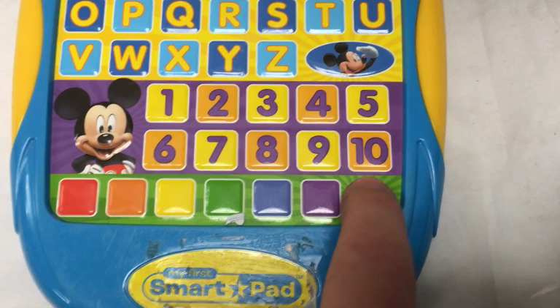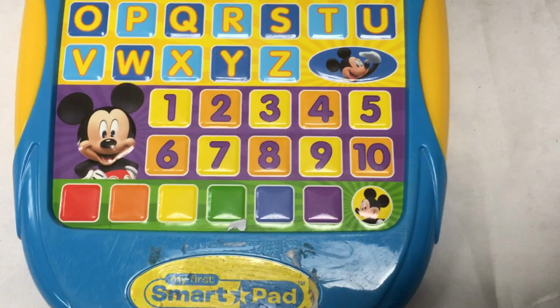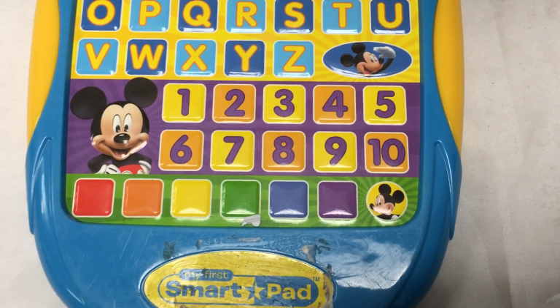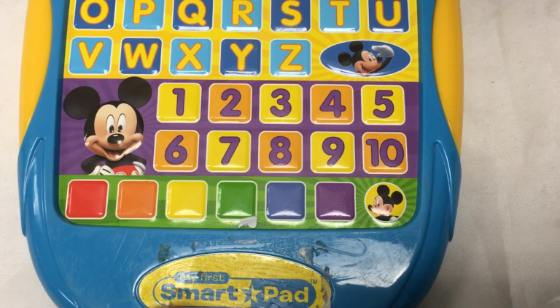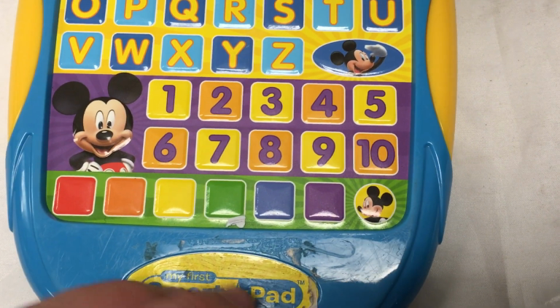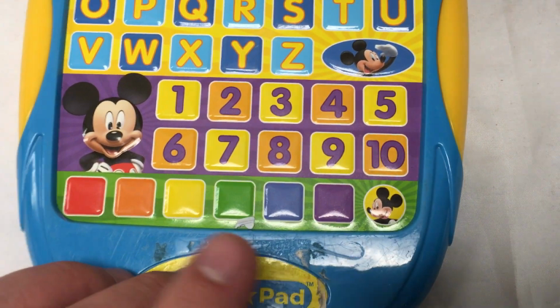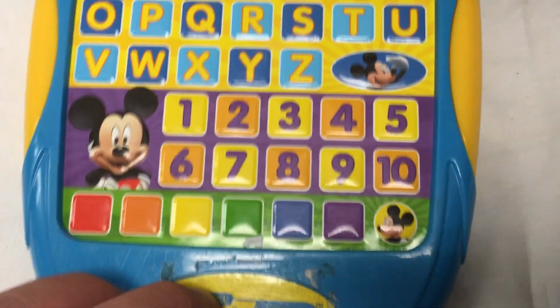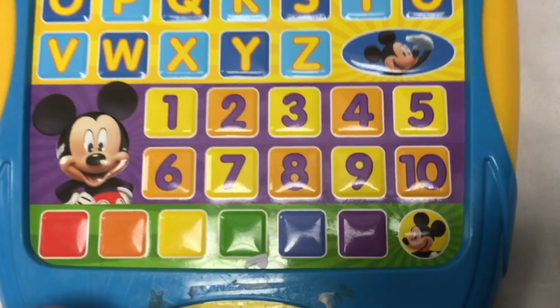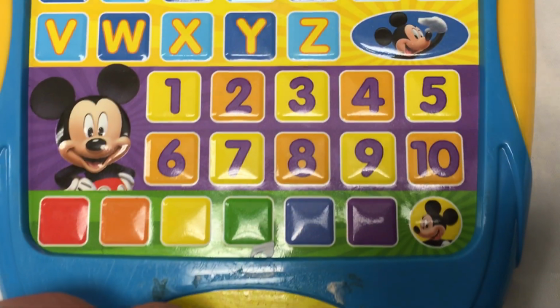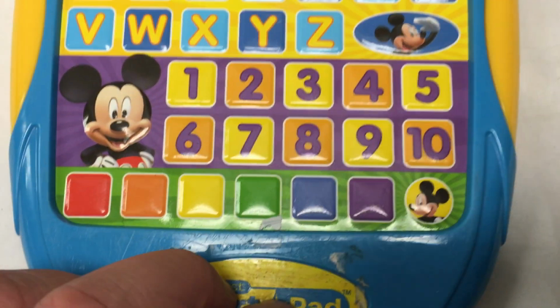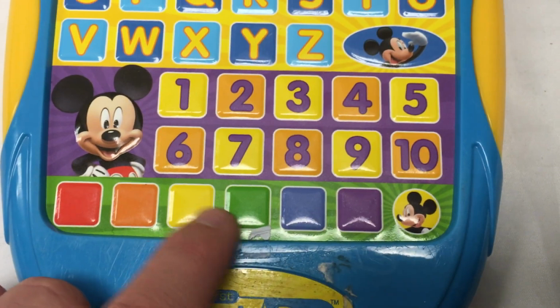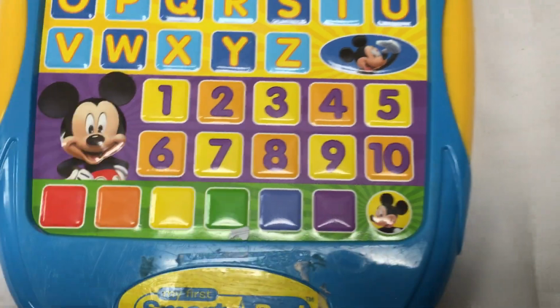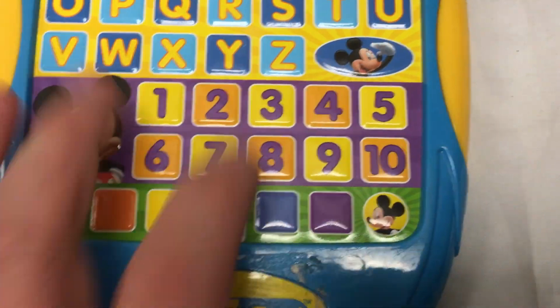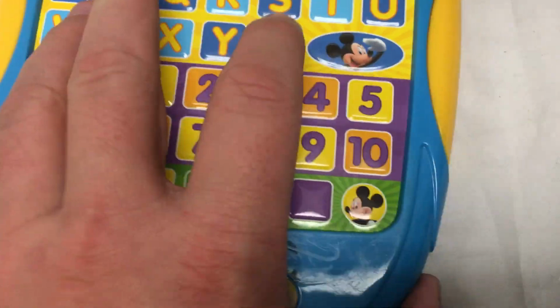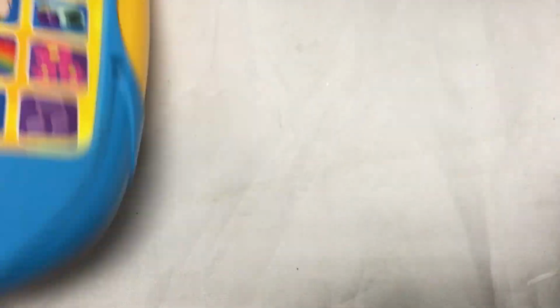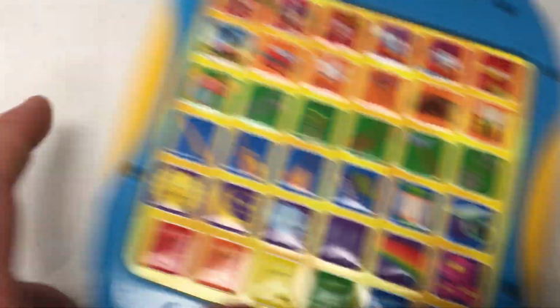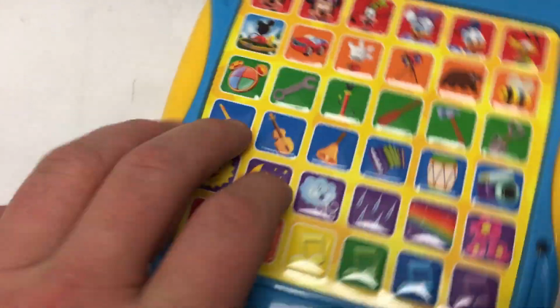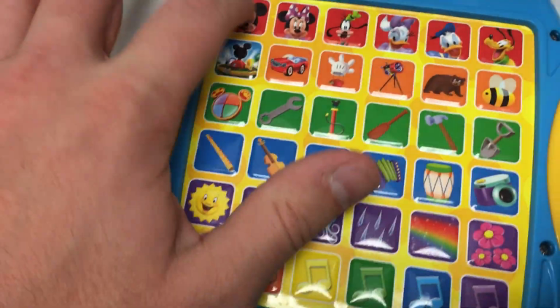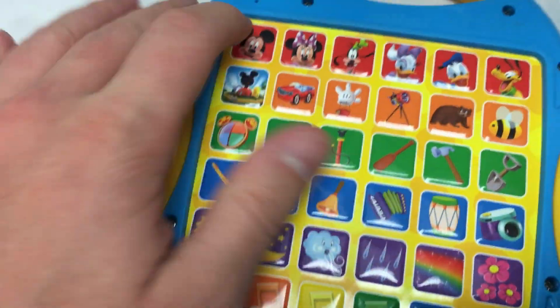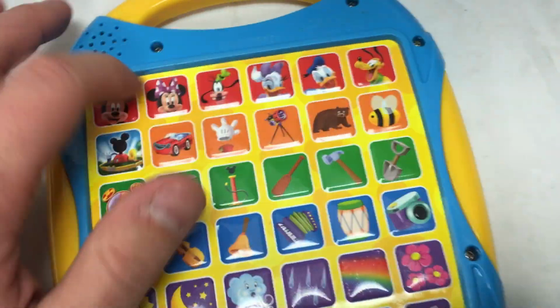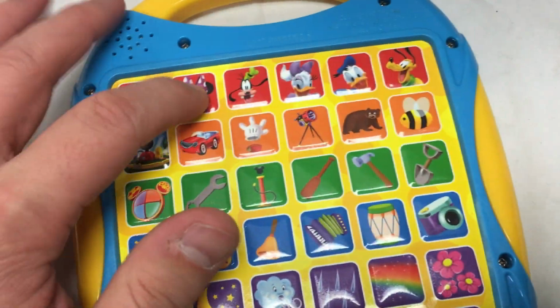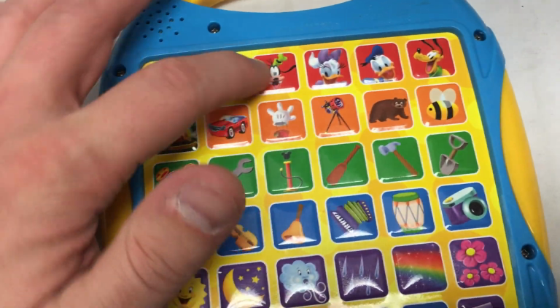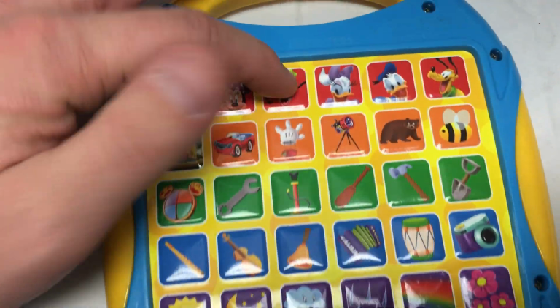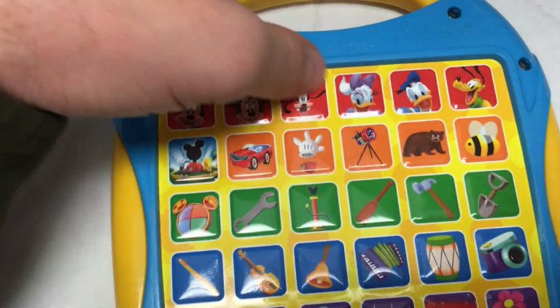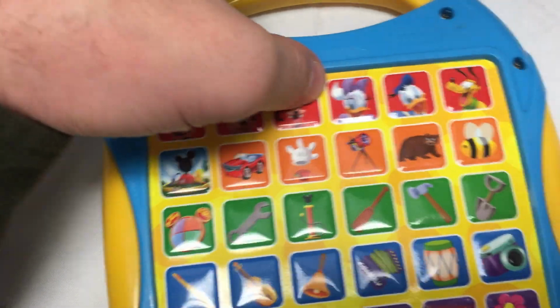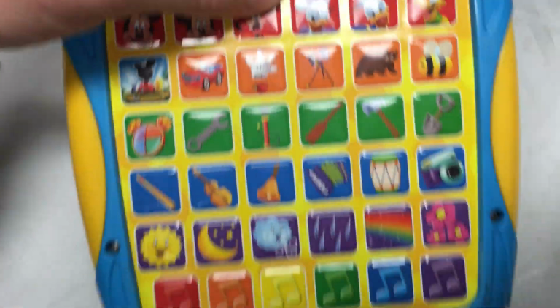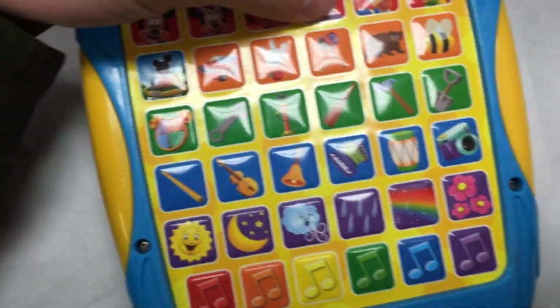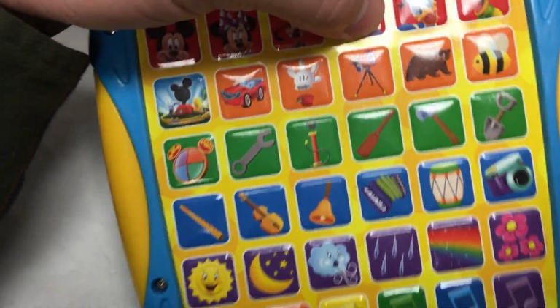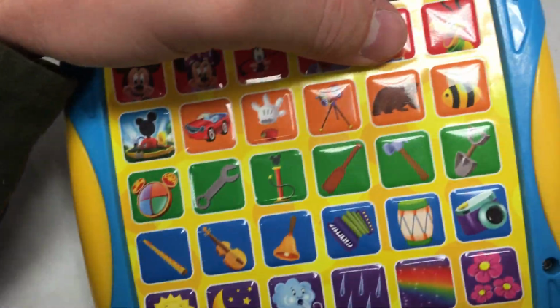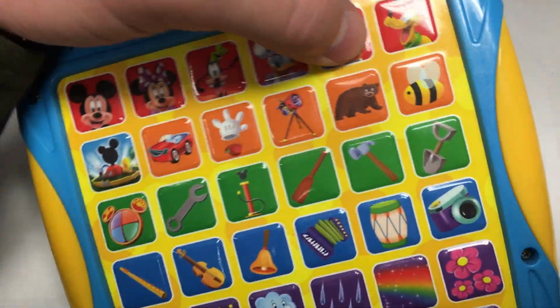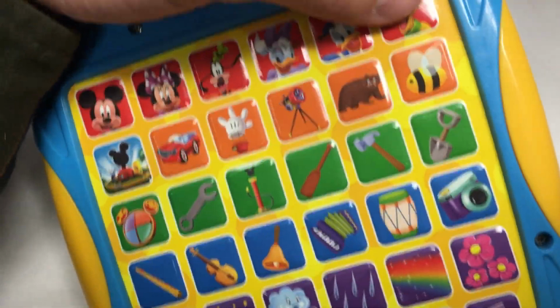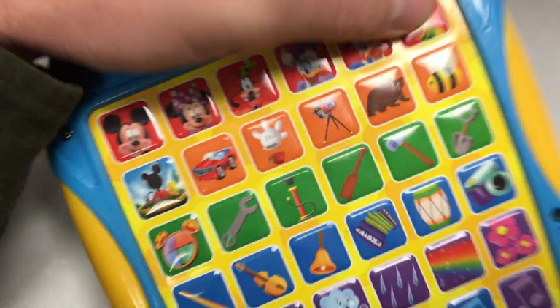Time for some fun! Find the color yellow. Yellow. Great job! Mickey, Minnie, Goofy, Daisy, Donald, Pluto!